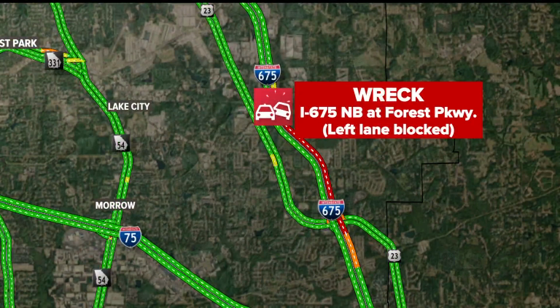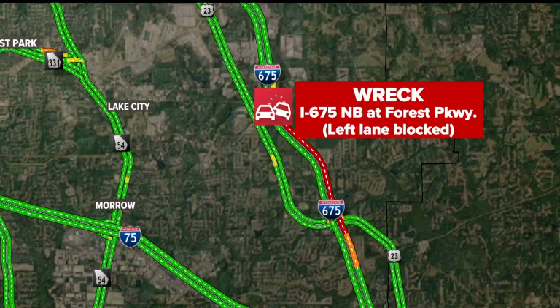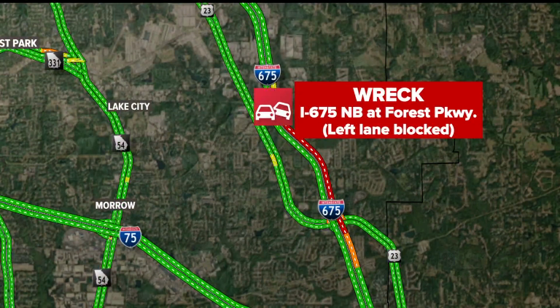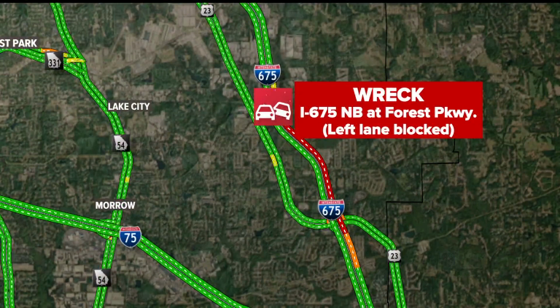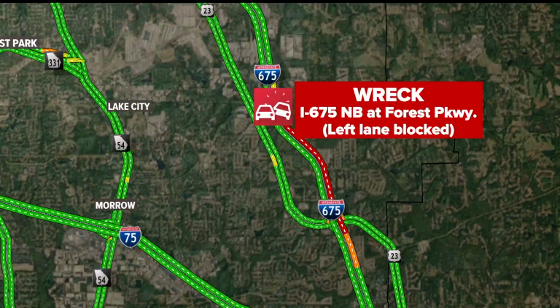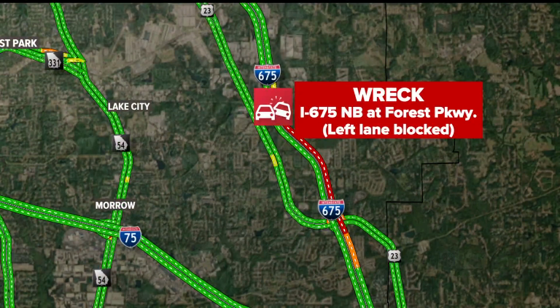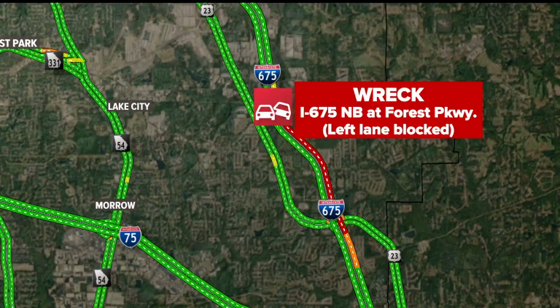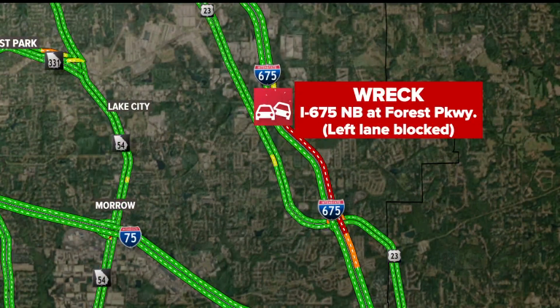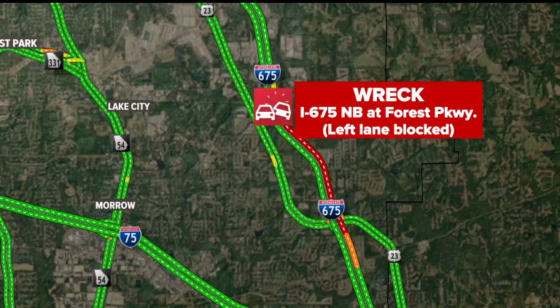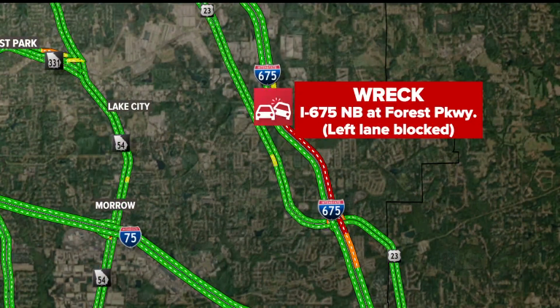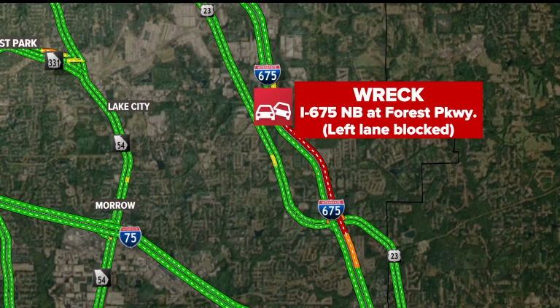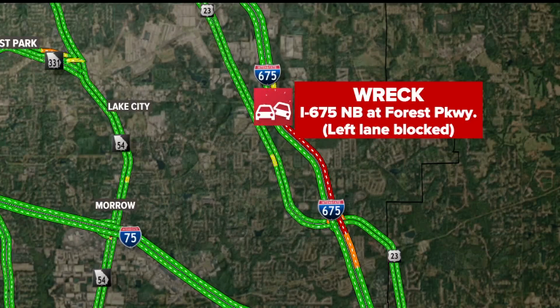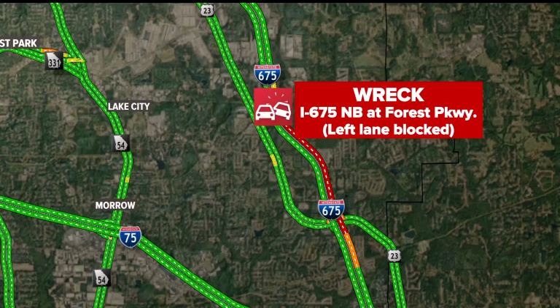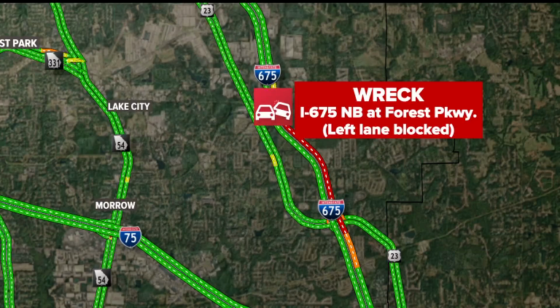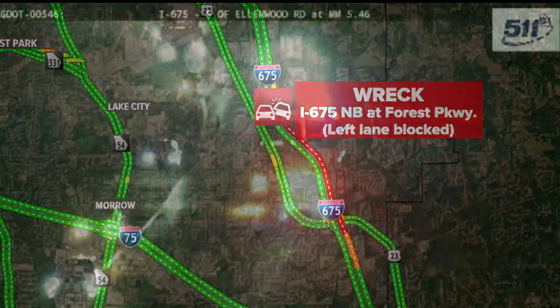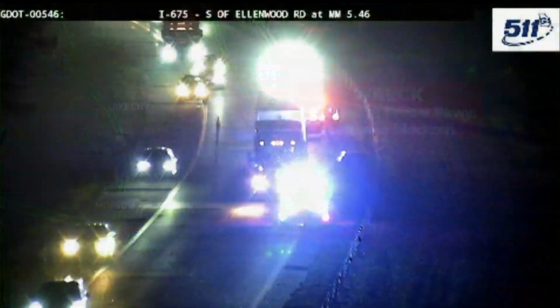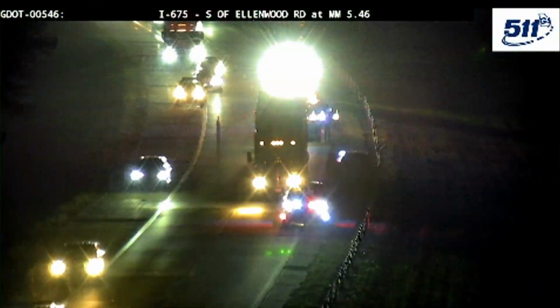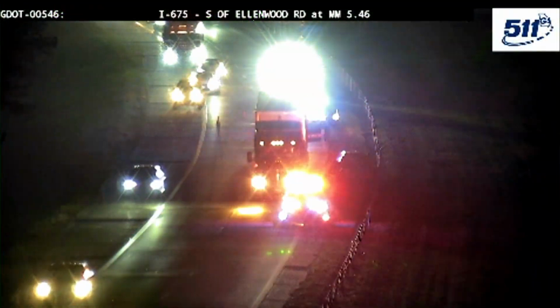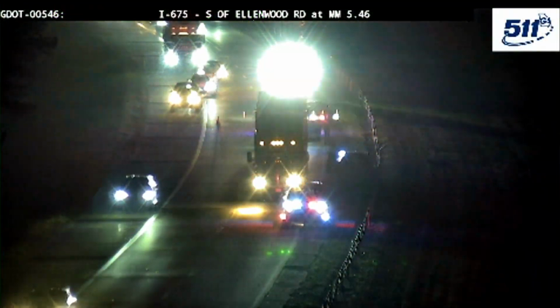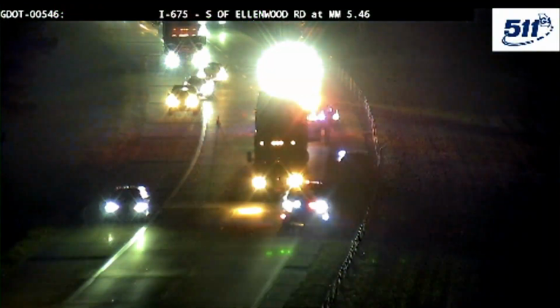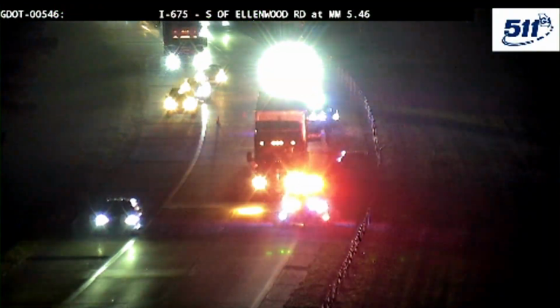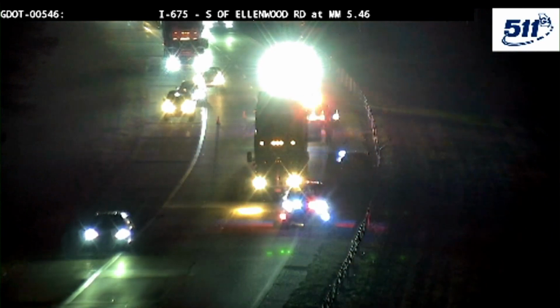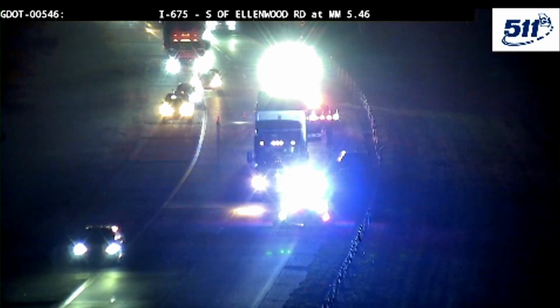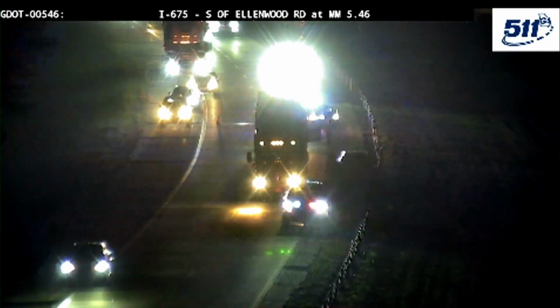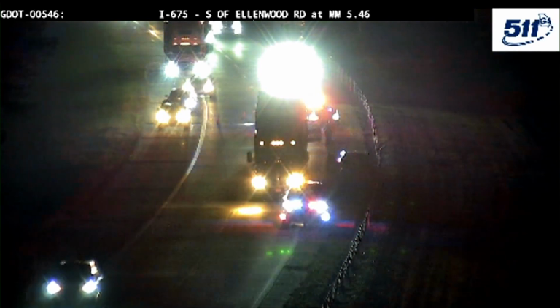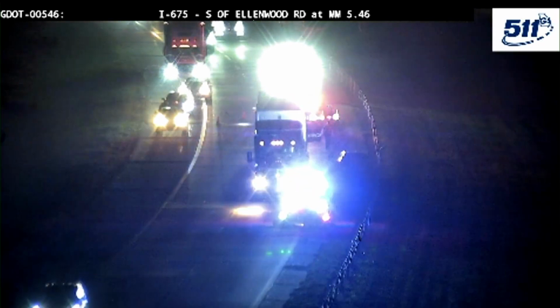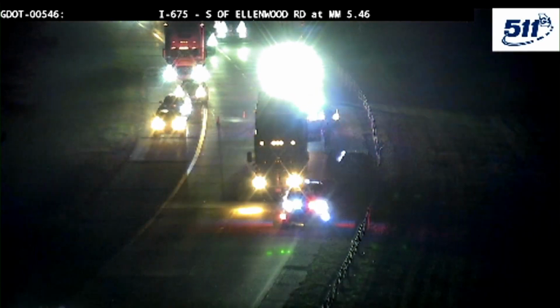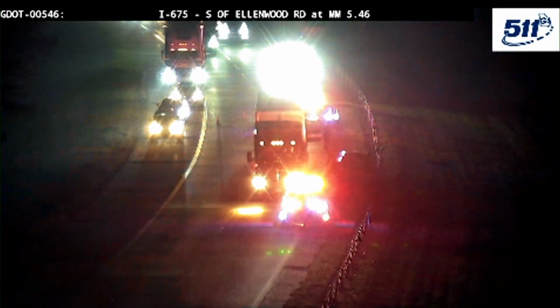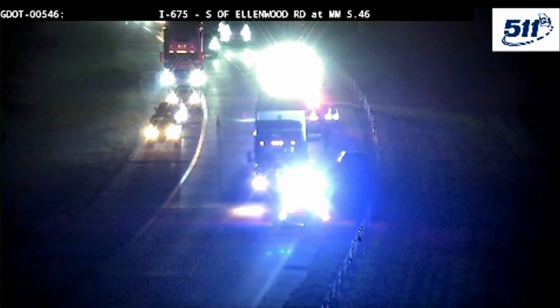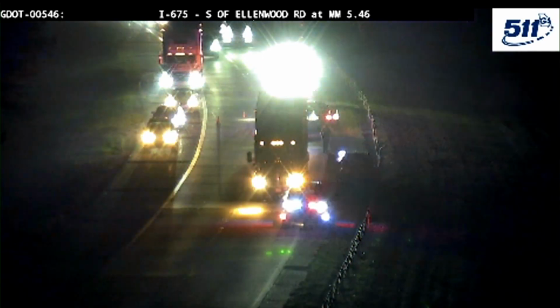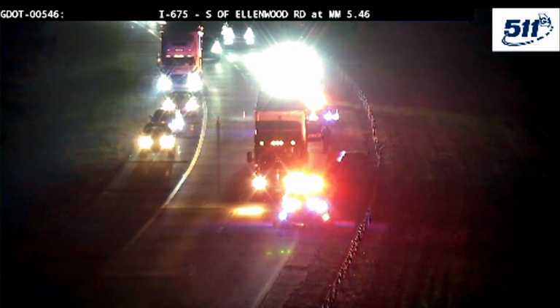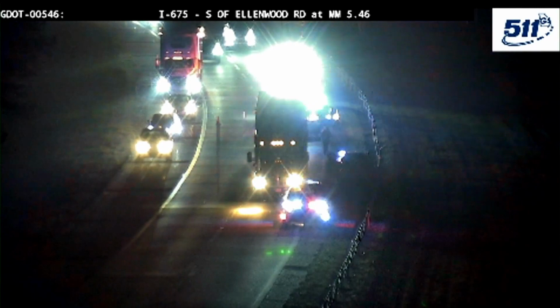Red alert number three: I-675 northbound at Forest Parkway. A left lane block, but you only have two lanes there. That's backing you up towards I-75, as we take a live look. Three separate red alerts, folks. You don't want to go away — we're going to be on top of these when we come right back.